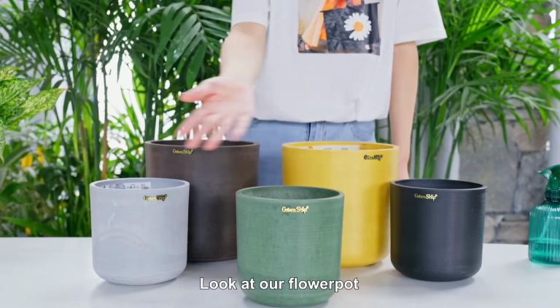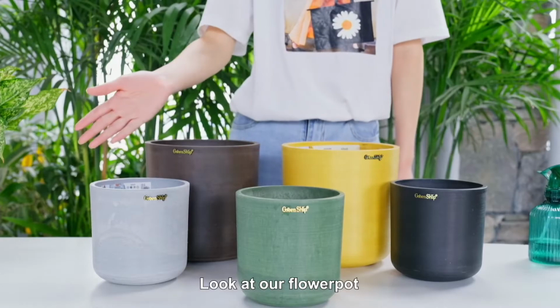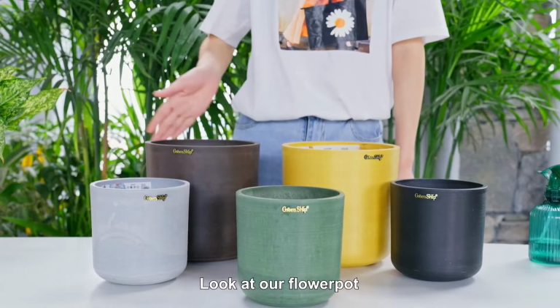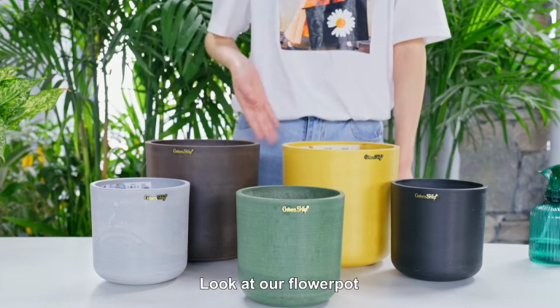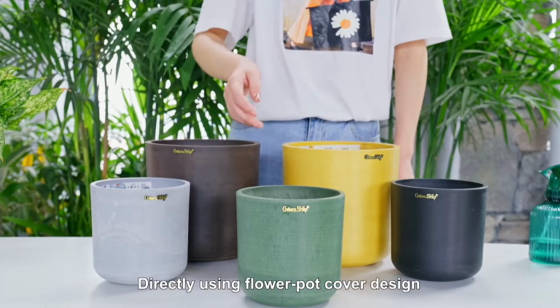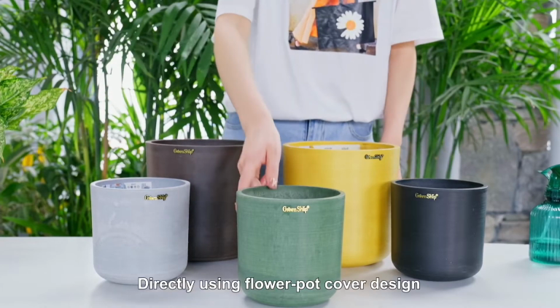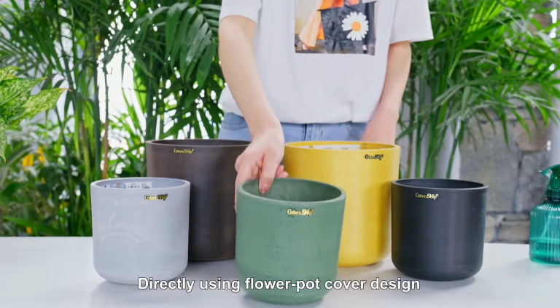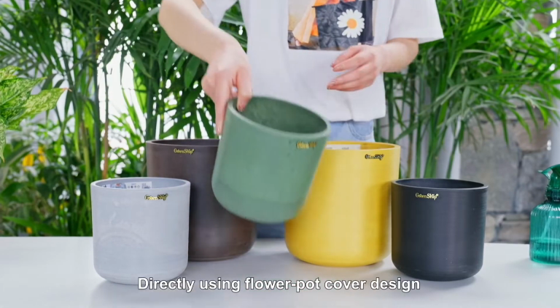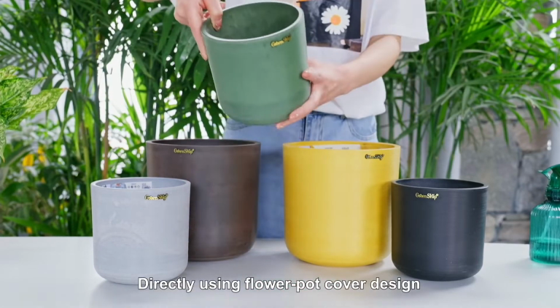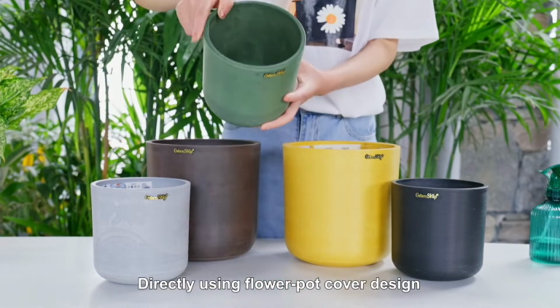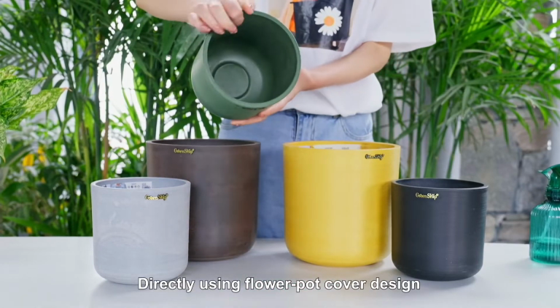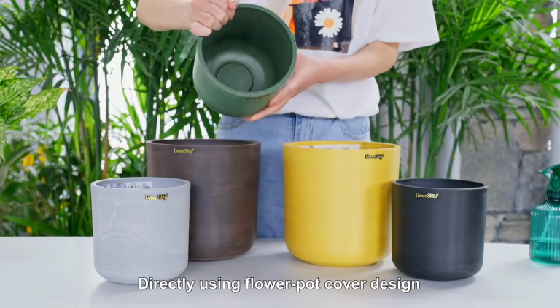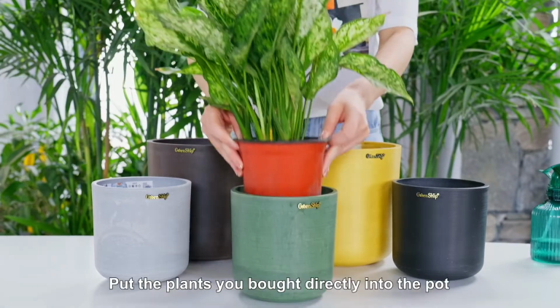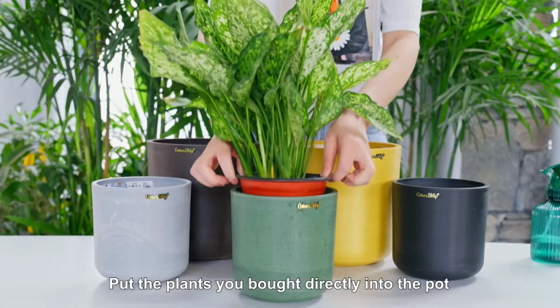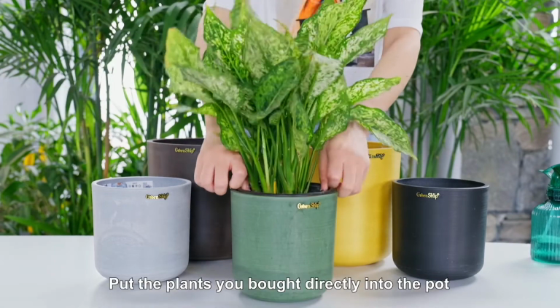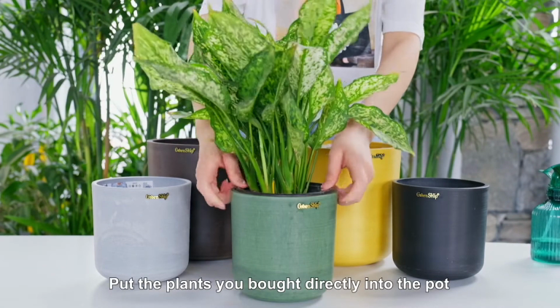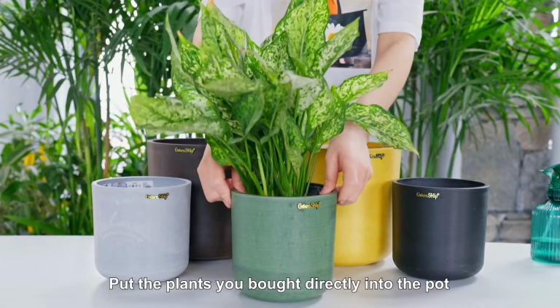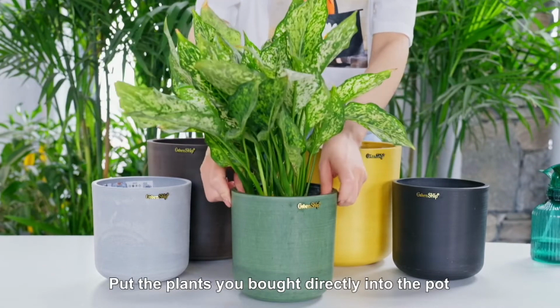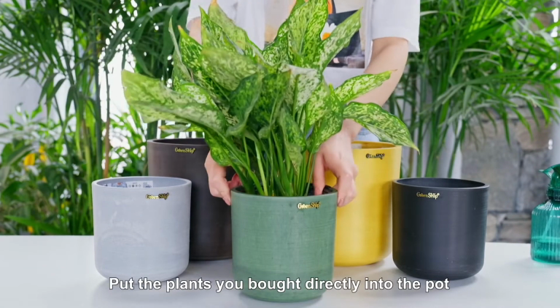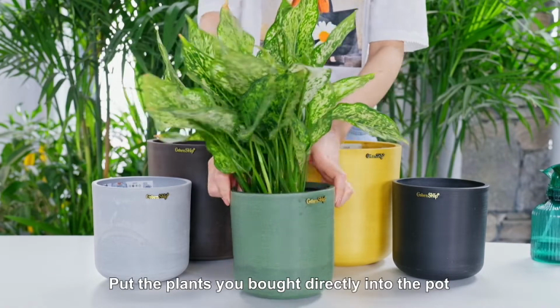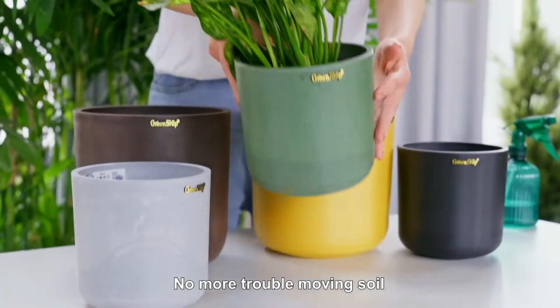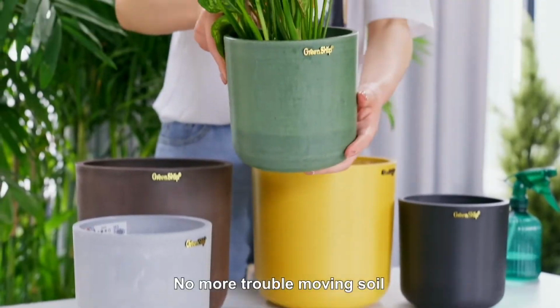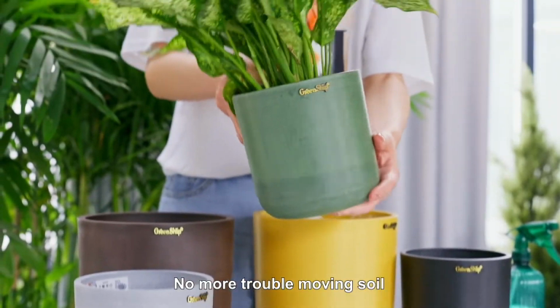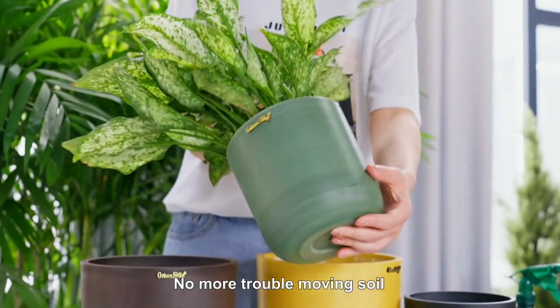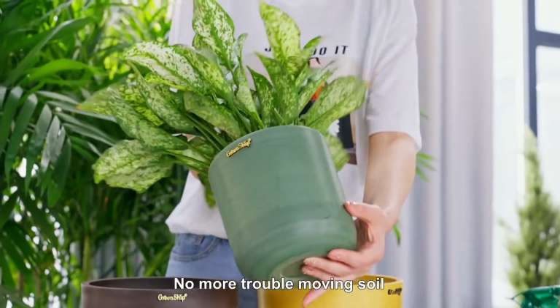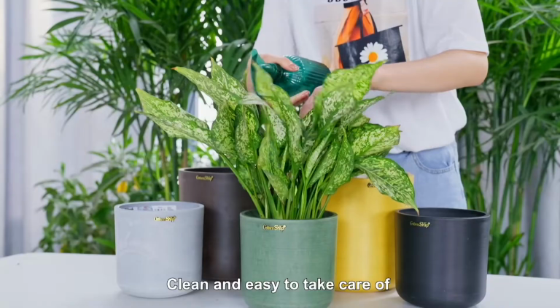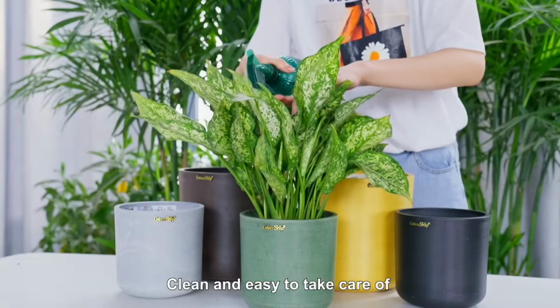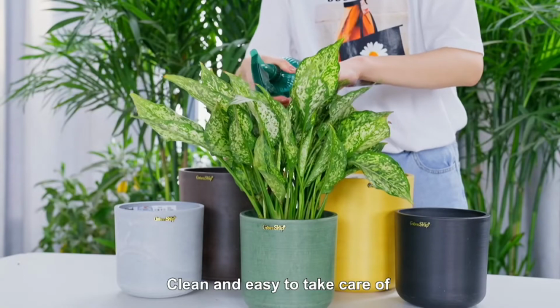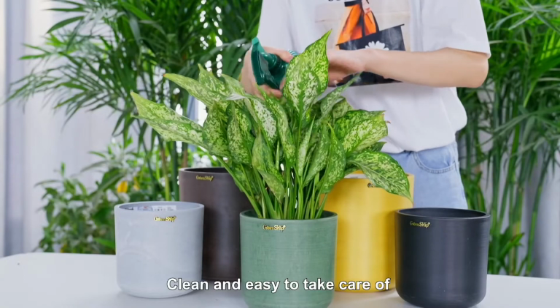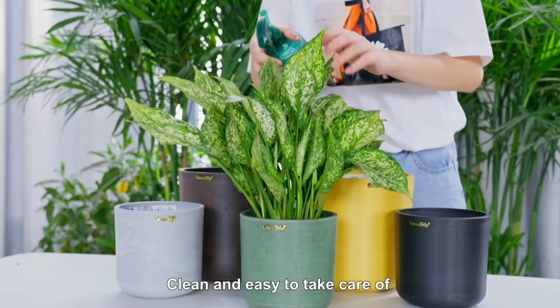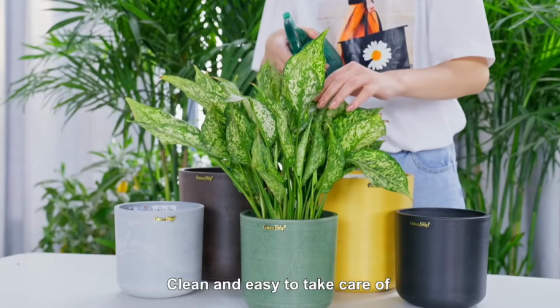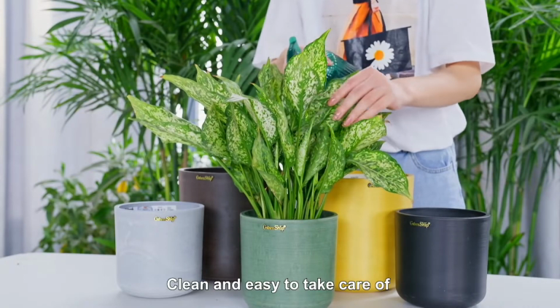Look at our flower pot — directly using a flower pot cover design. Put the plants you bought directly into the pot. No more trouble moving soil. Clean and easy to take care of.